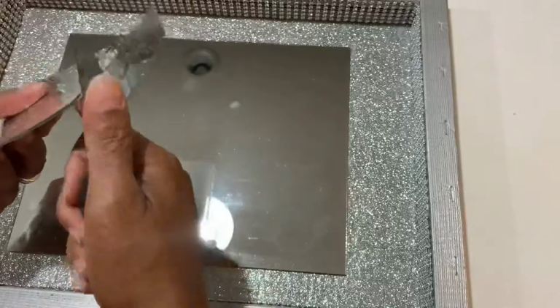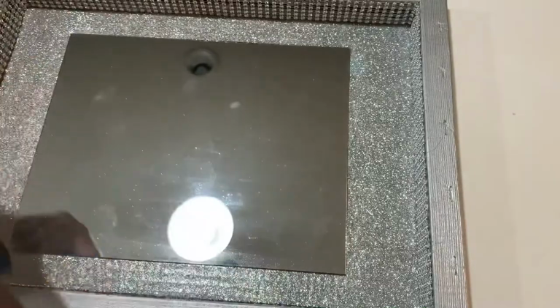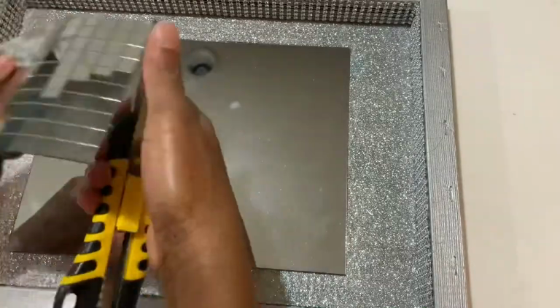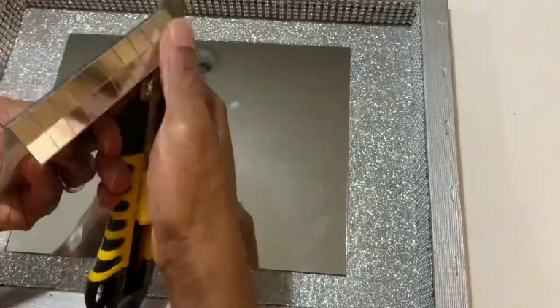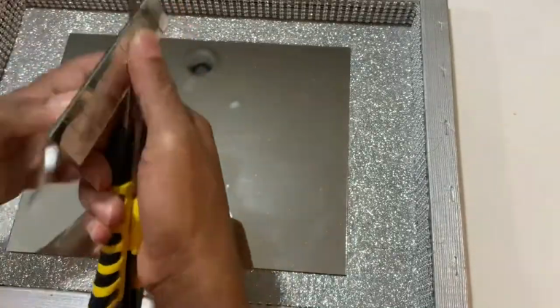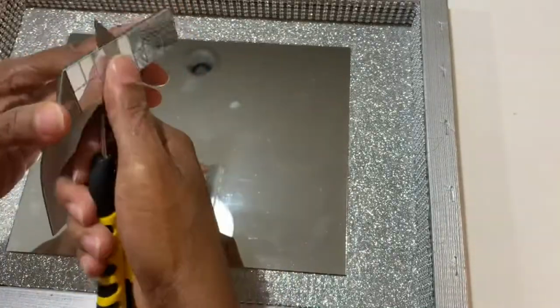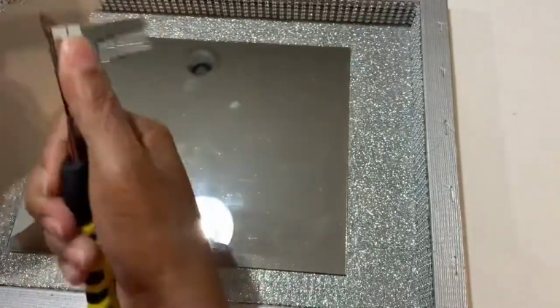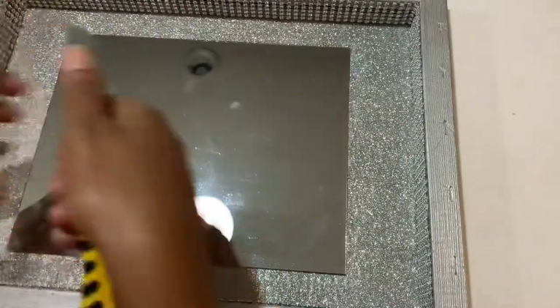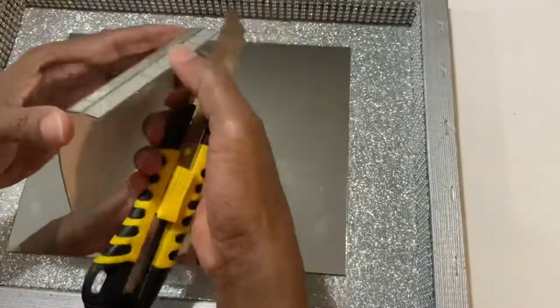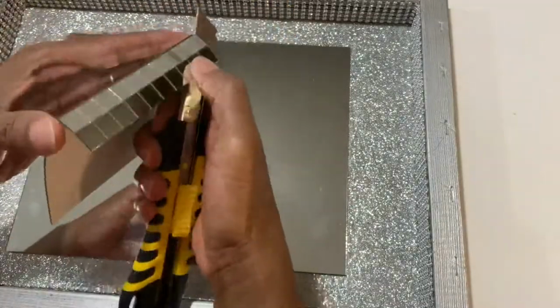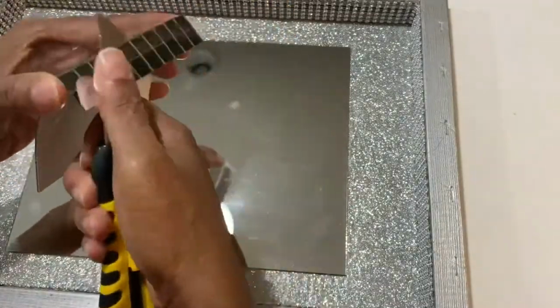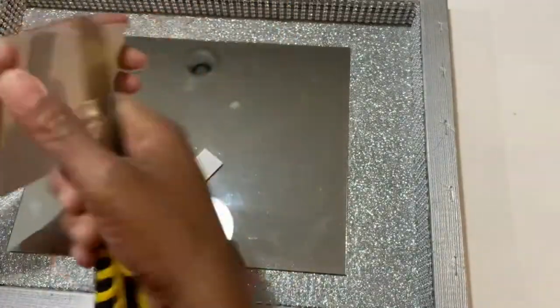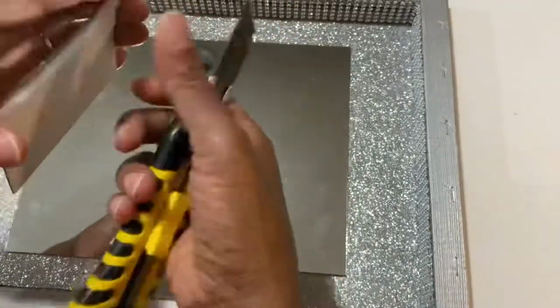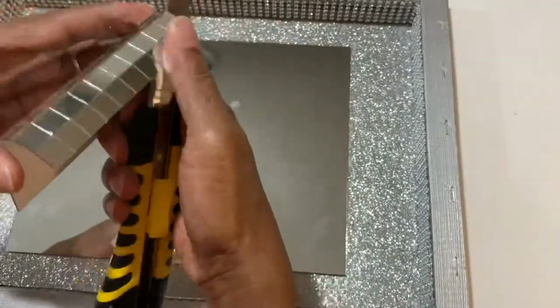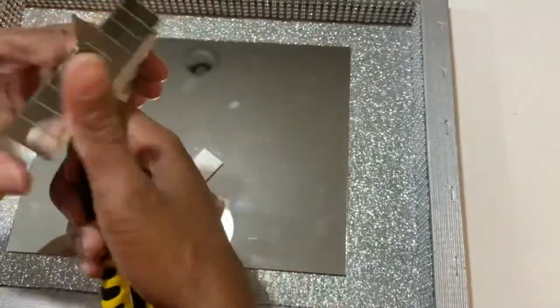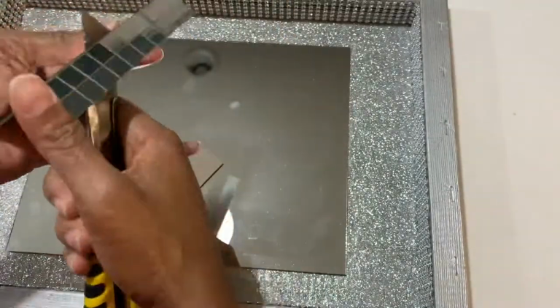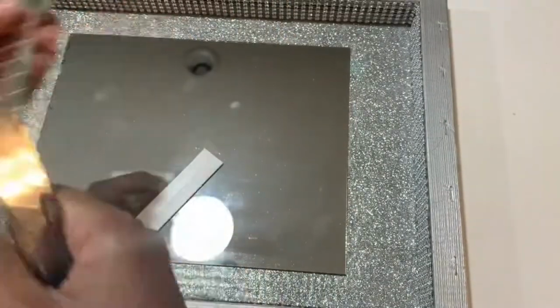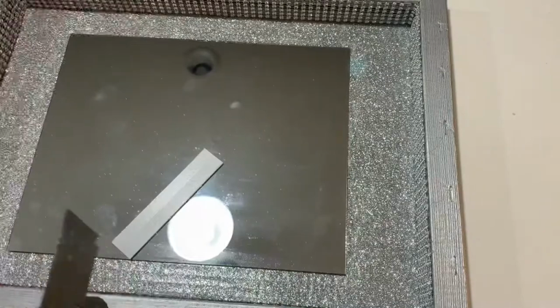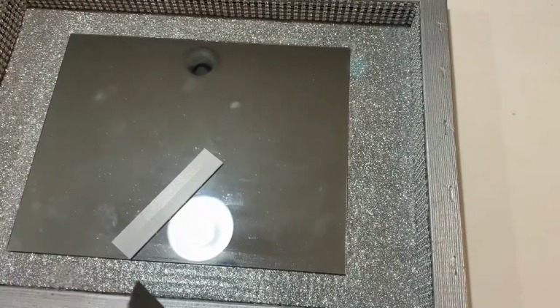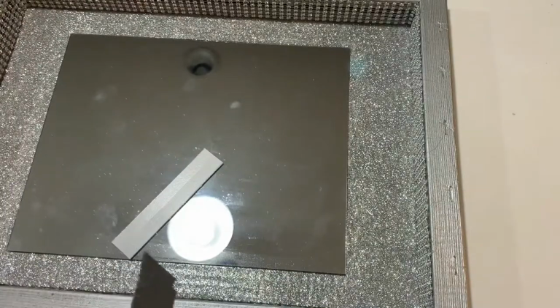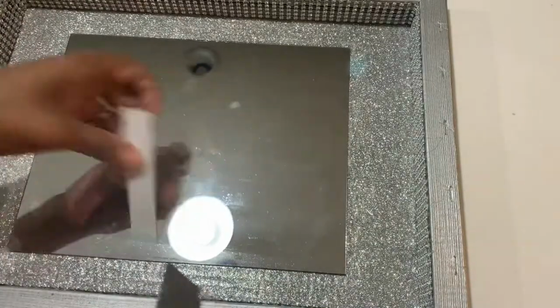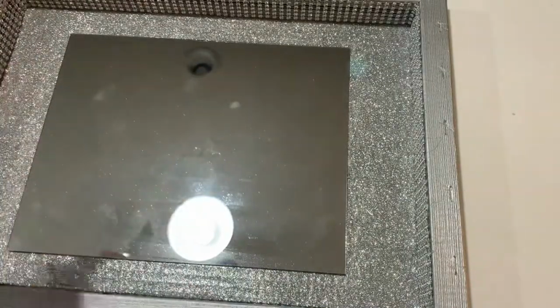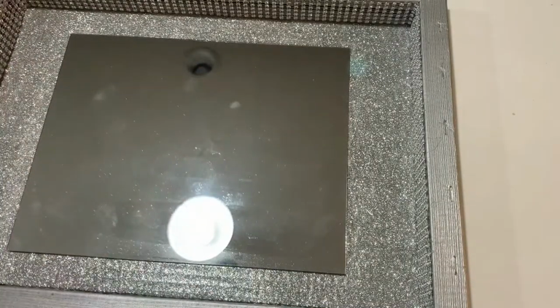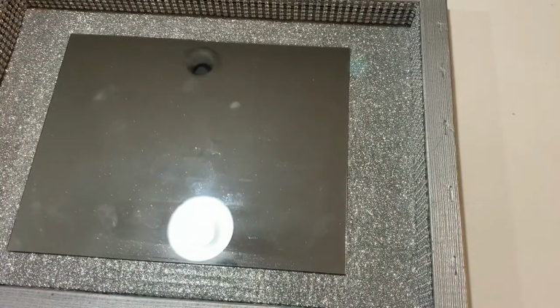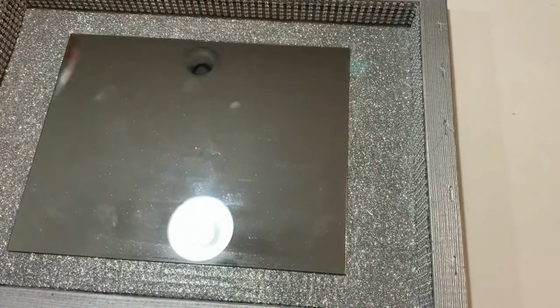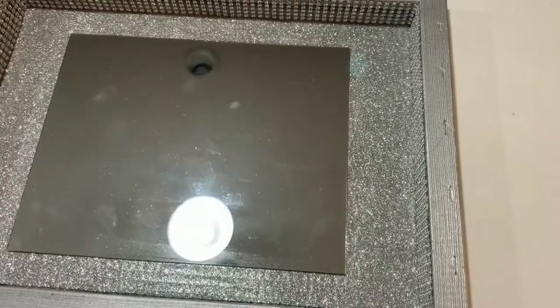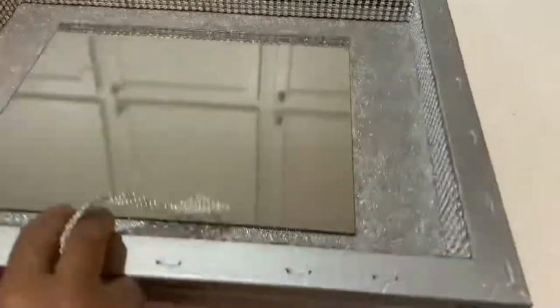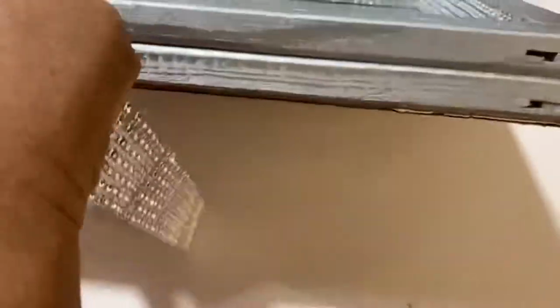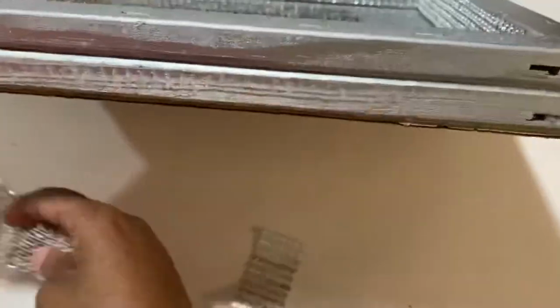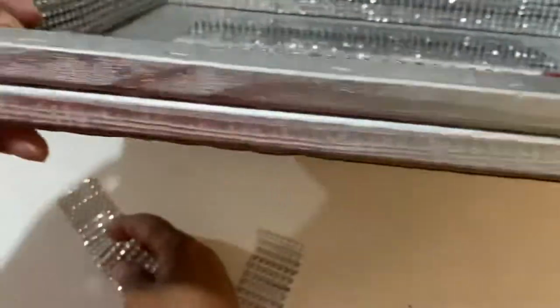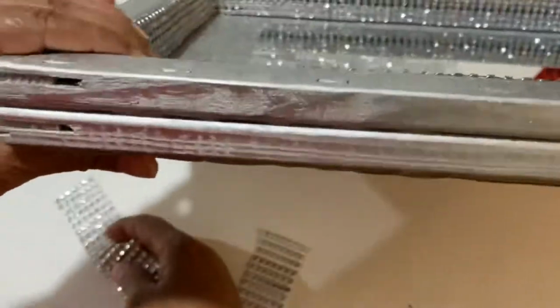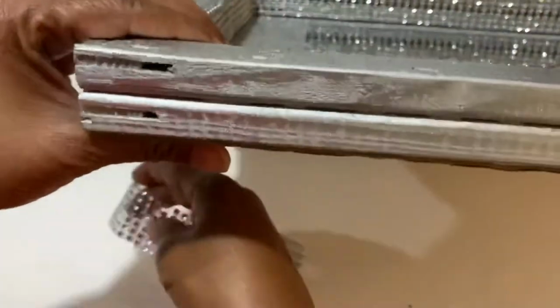These mirror tiles are going to go on the top, but before I do that I'm going to attach the diamond wrap onto the outside of the frame.